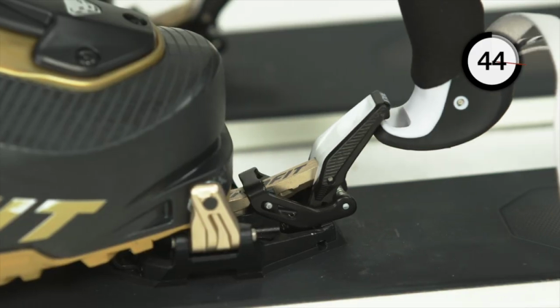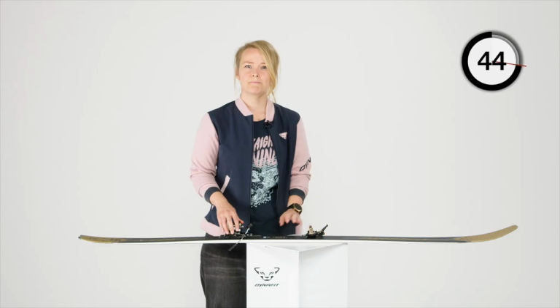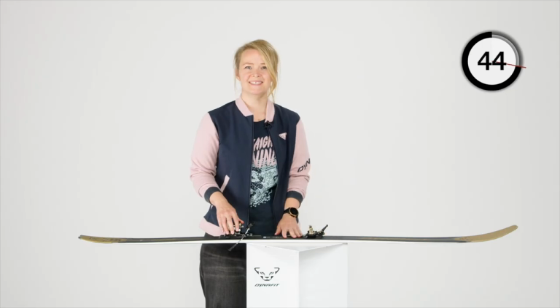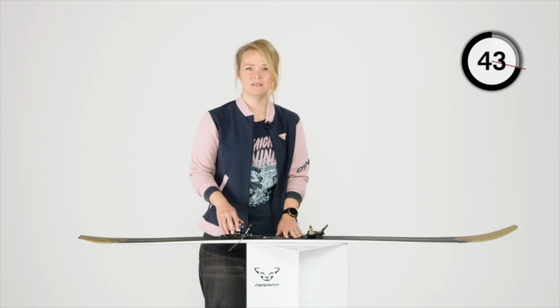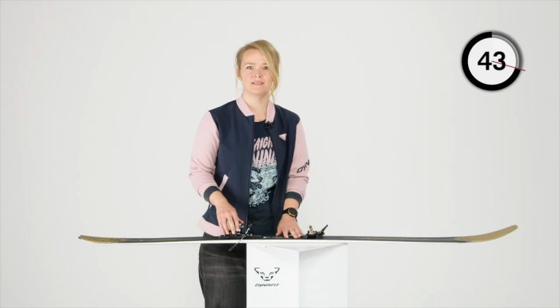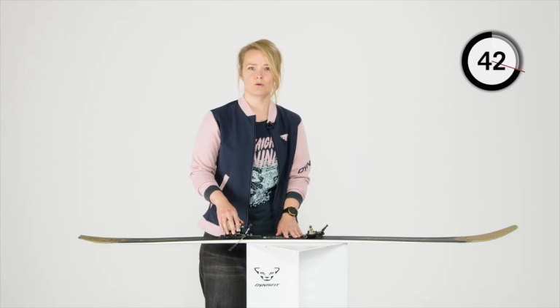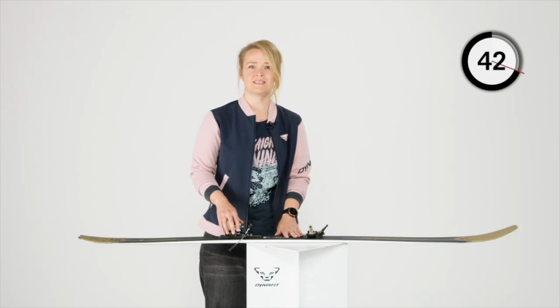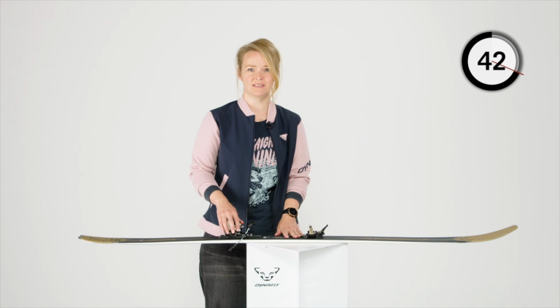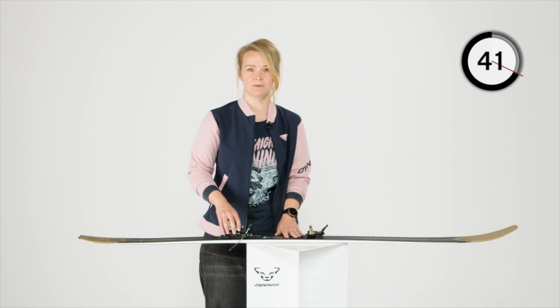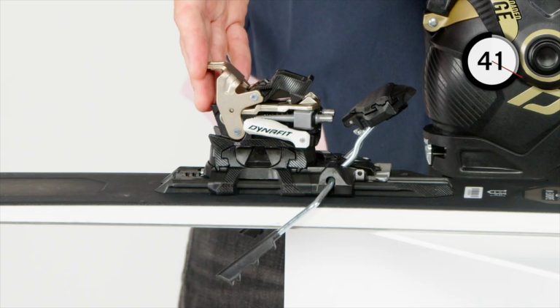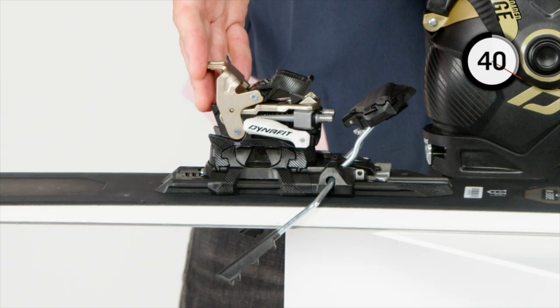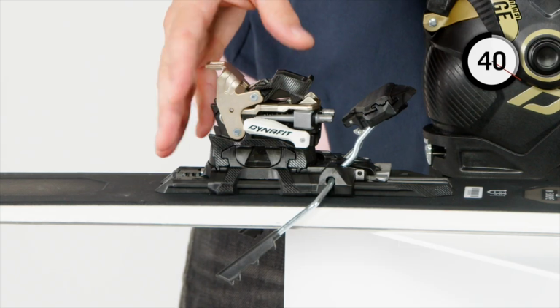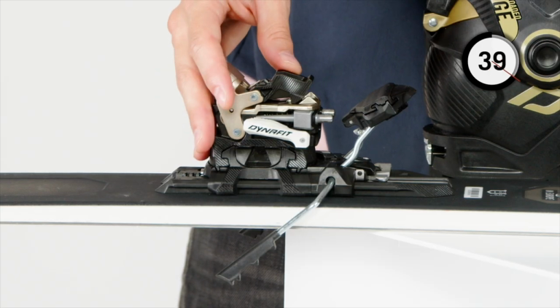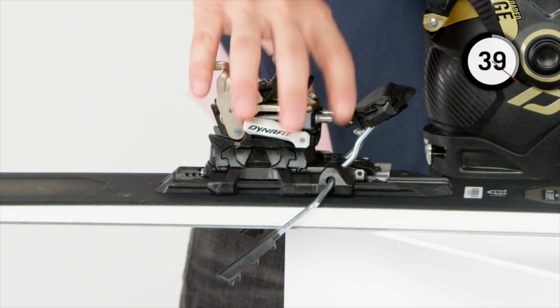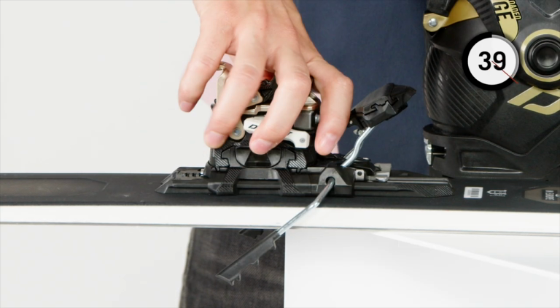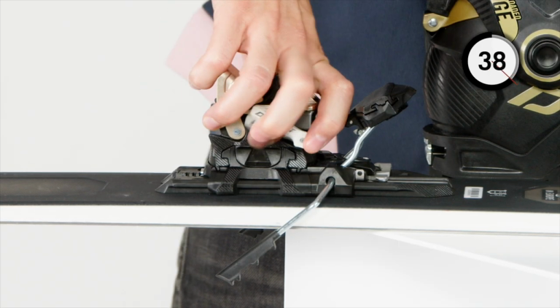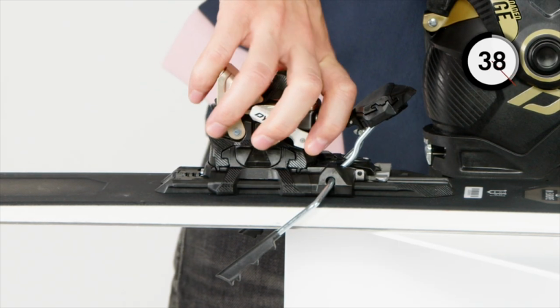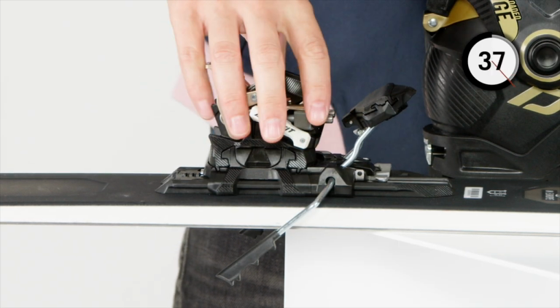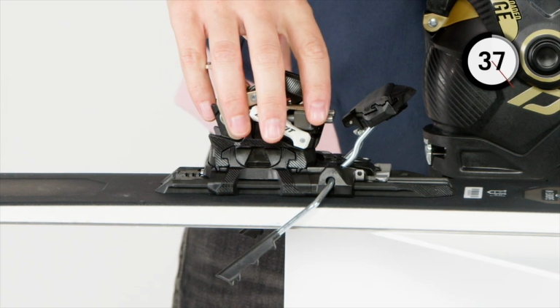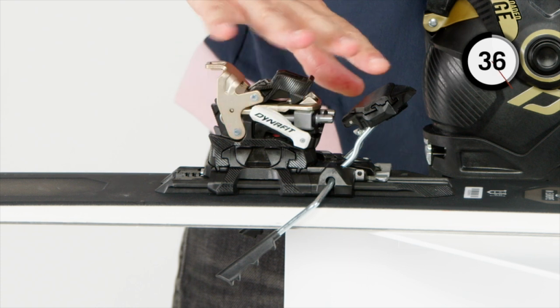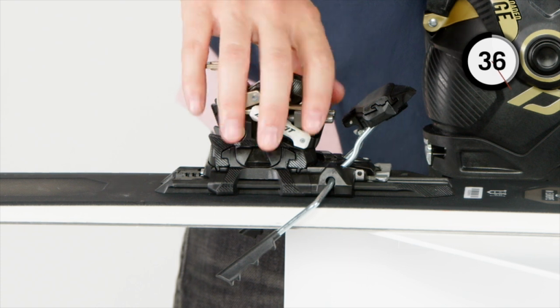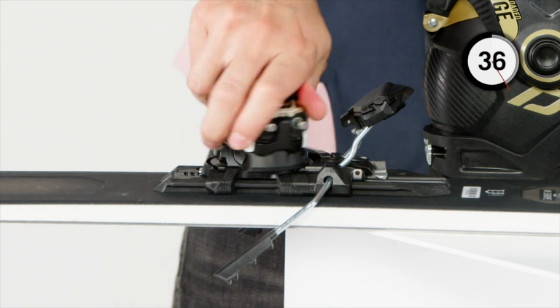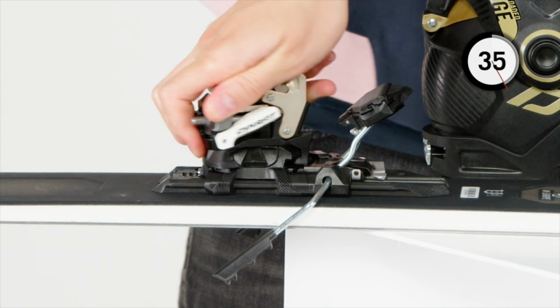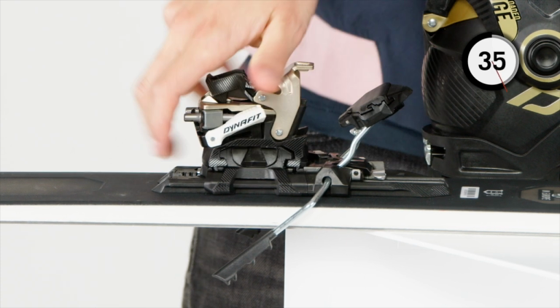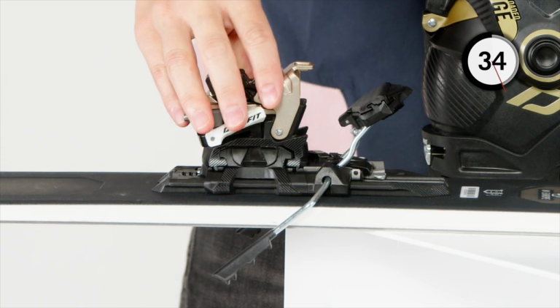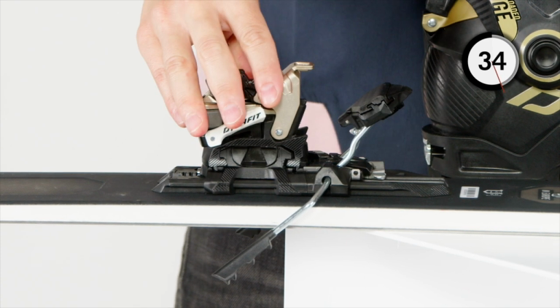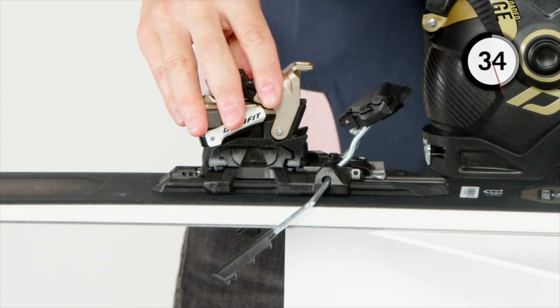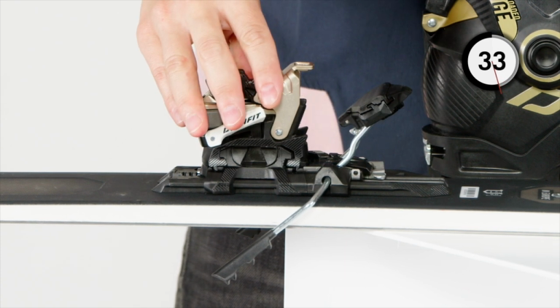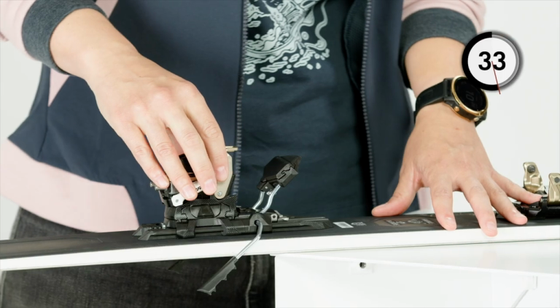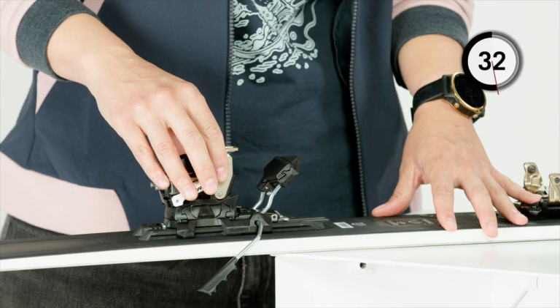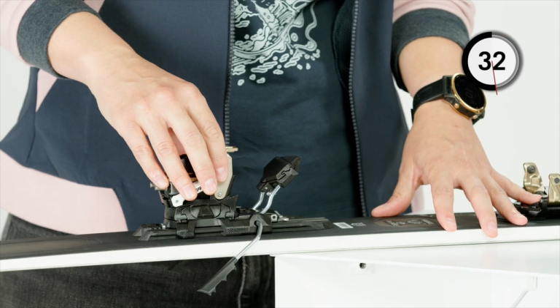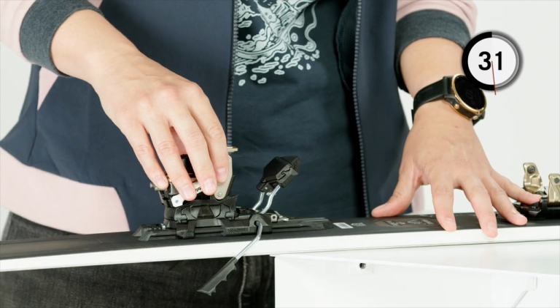Putting the patented heel piece into walk mode is just as simple, thanks to our Easy Turn Tech system. By opening the wings, you can turn the heel piece 180 degrees without any force. Push down the wings and you're done.